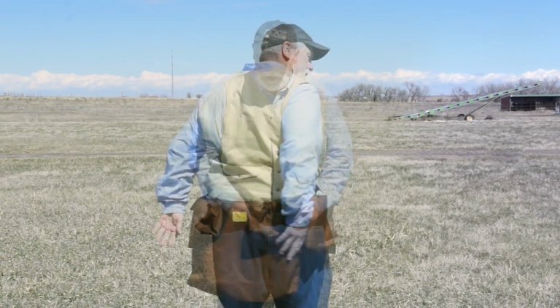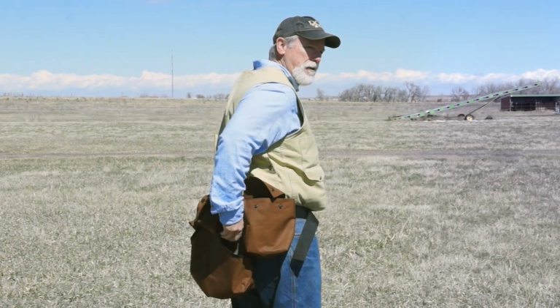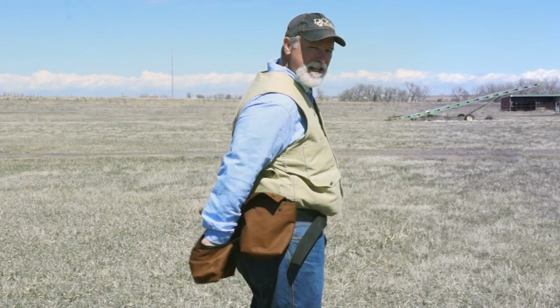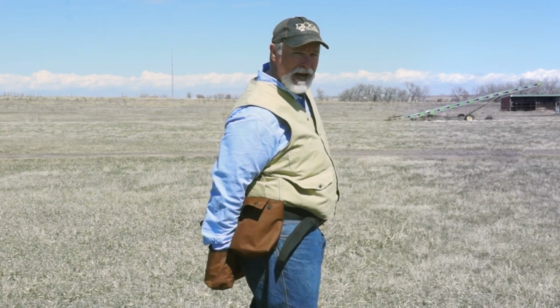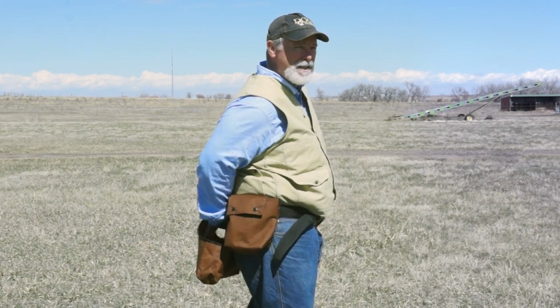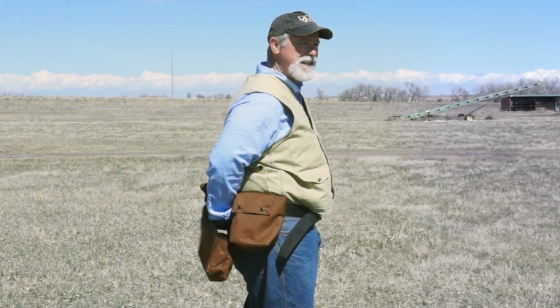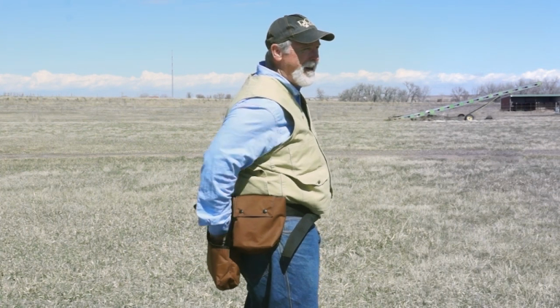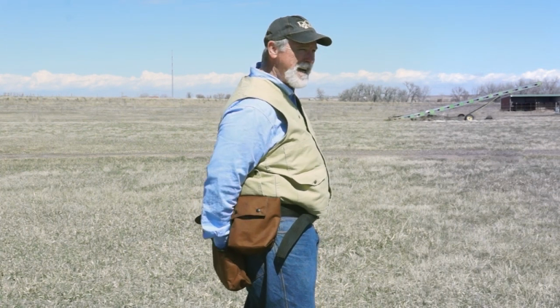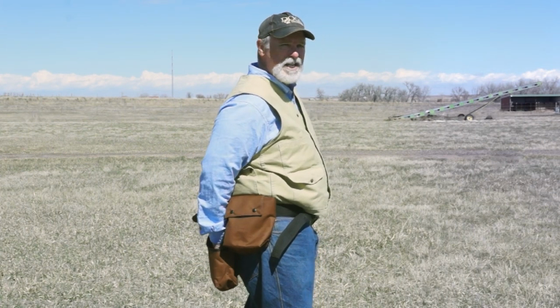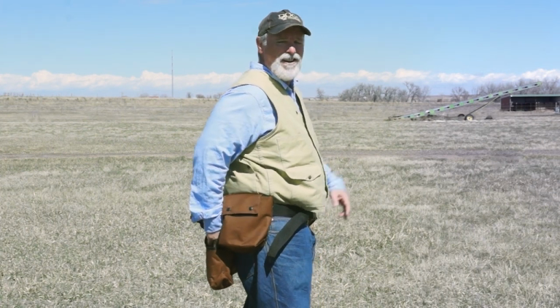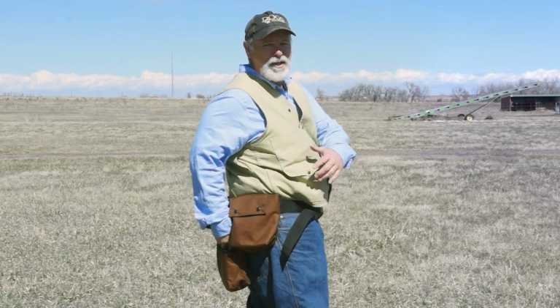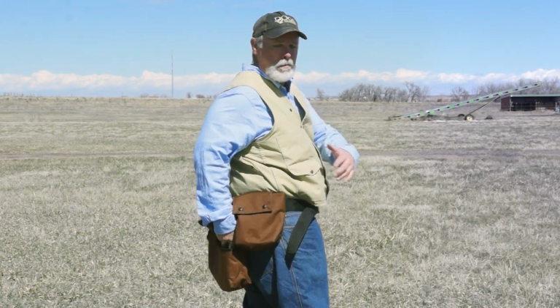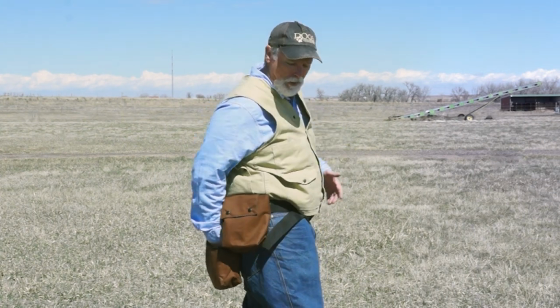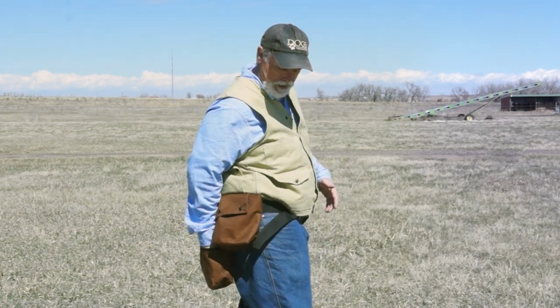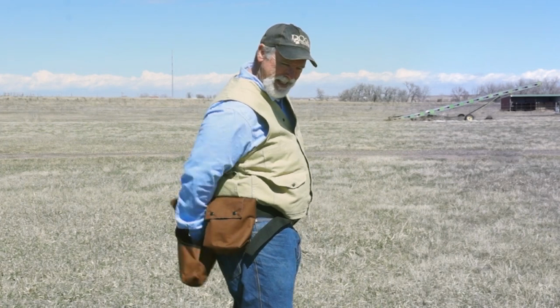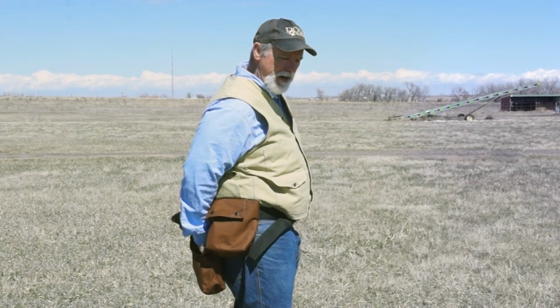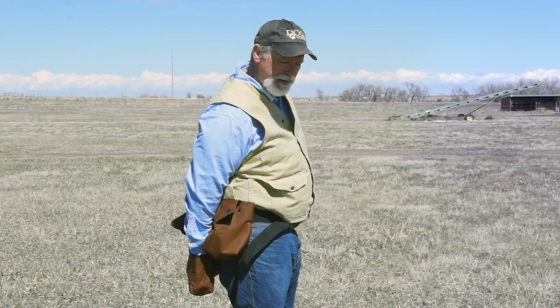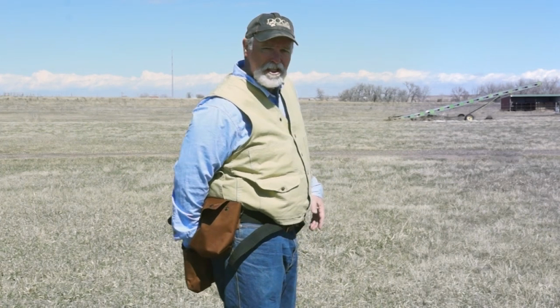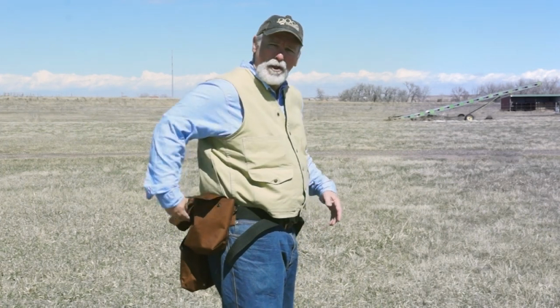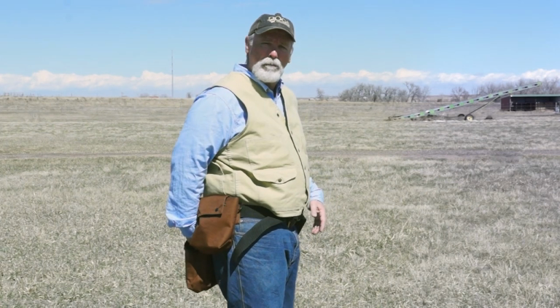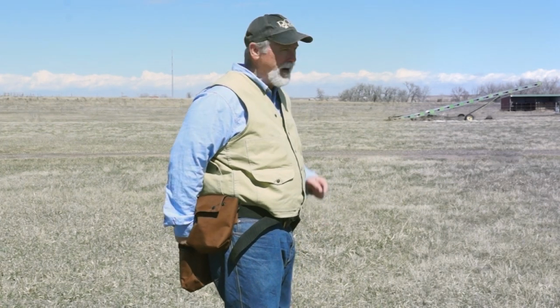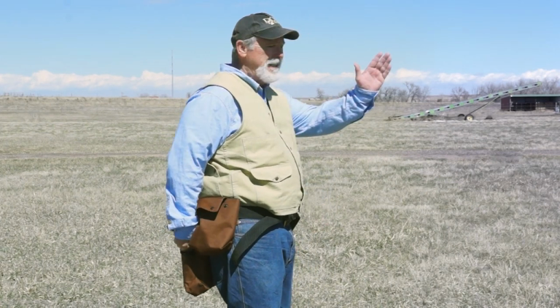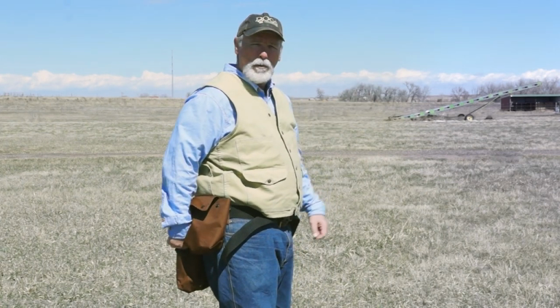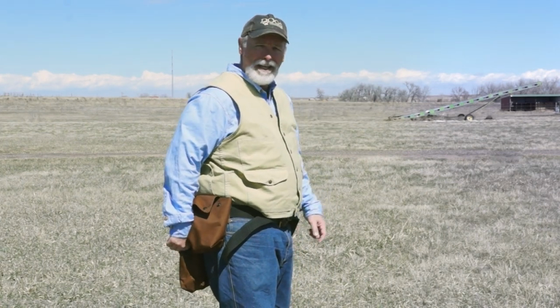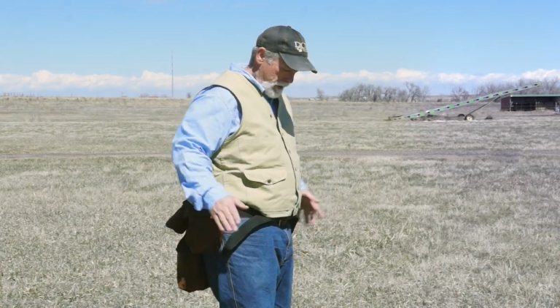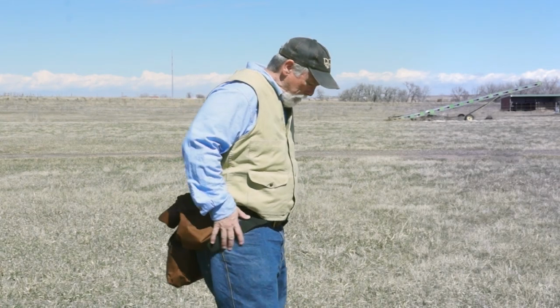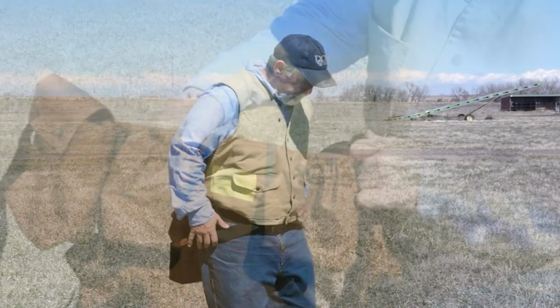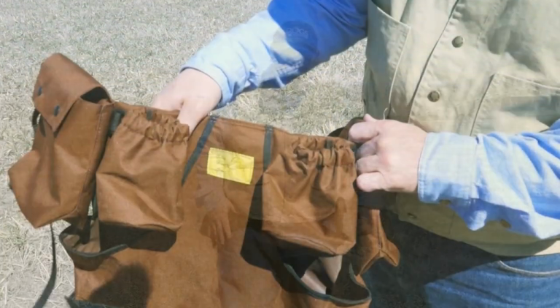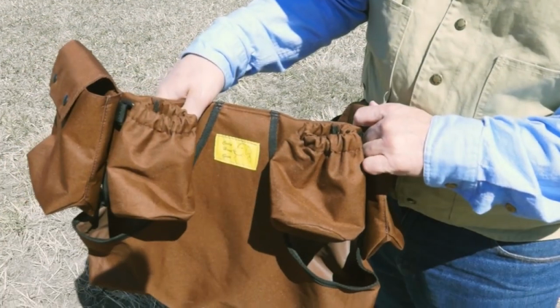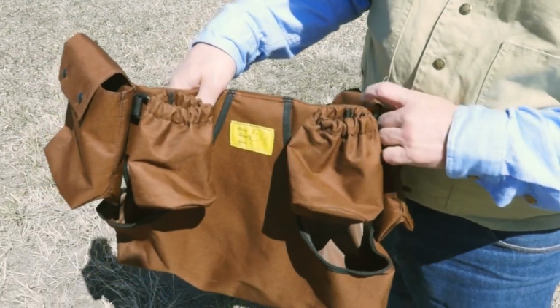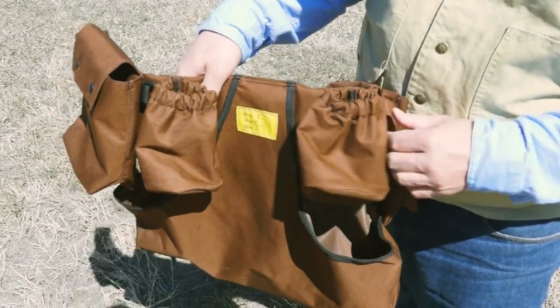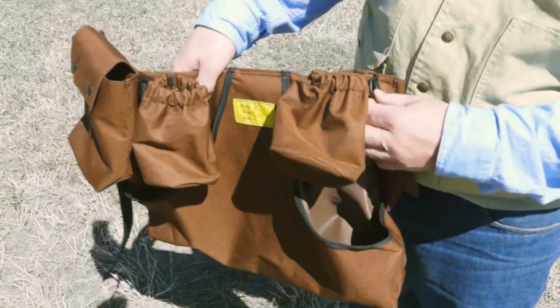Easy to reach for this game bag too — that's what I like. You can actually reach in there without having to twist your body around. Get in there, either get your bumpers or get a bird in there, and get to what you need to get done.